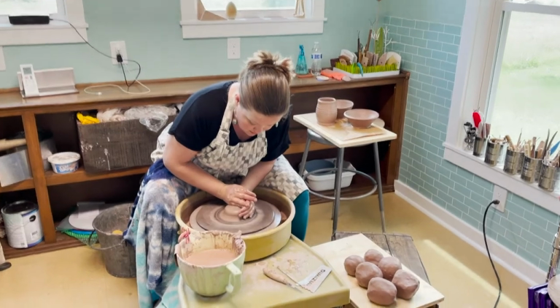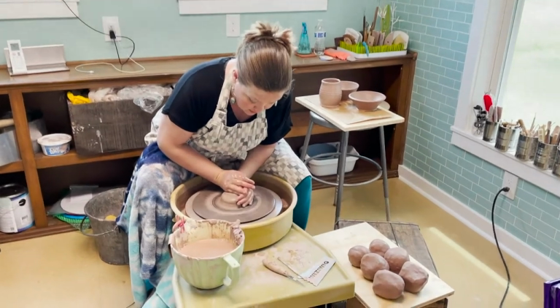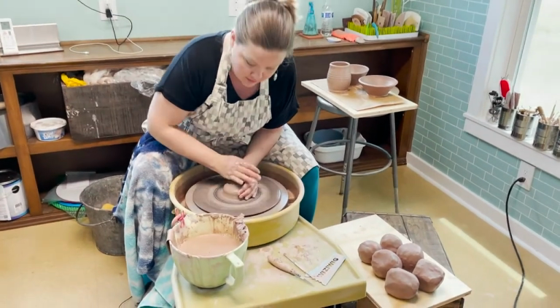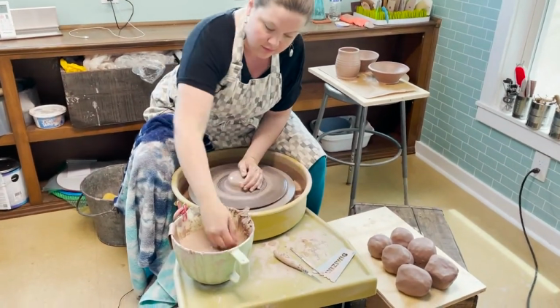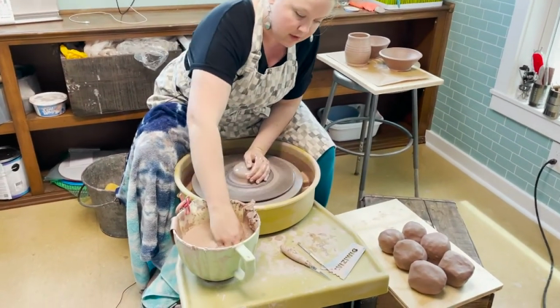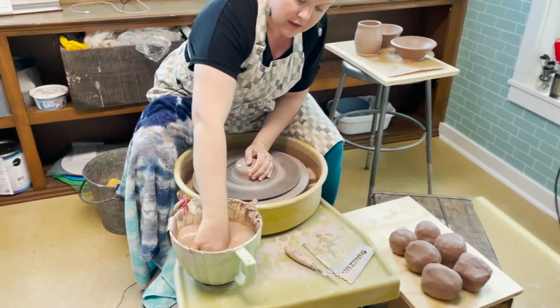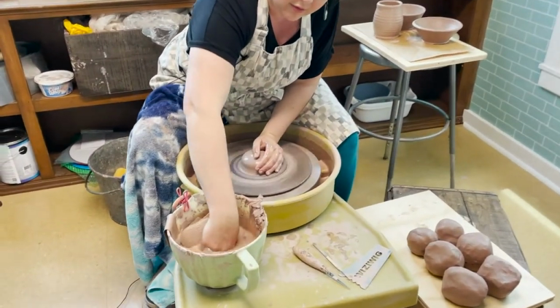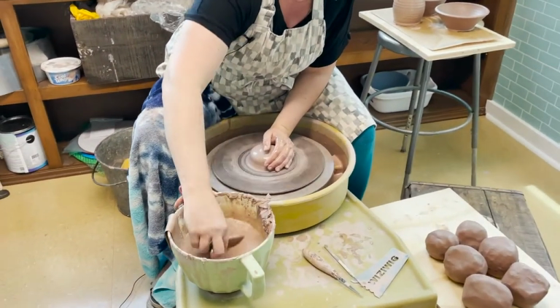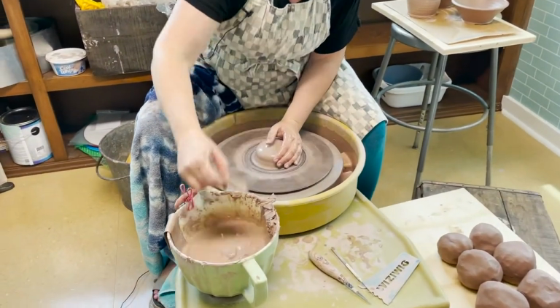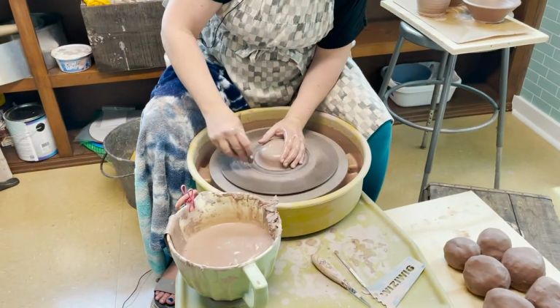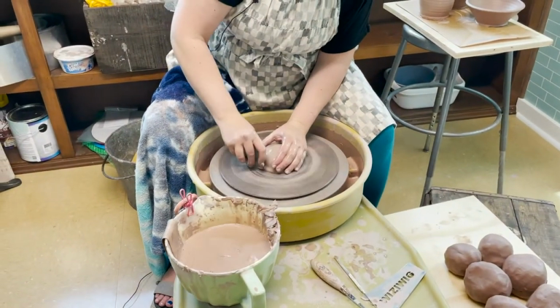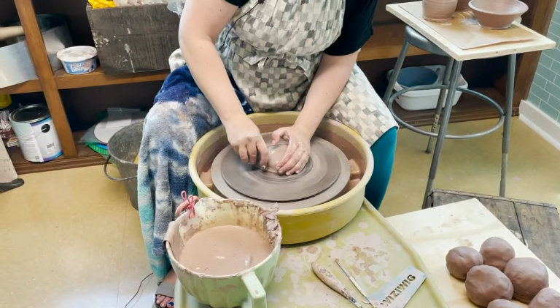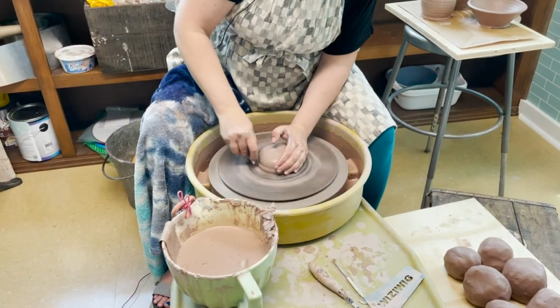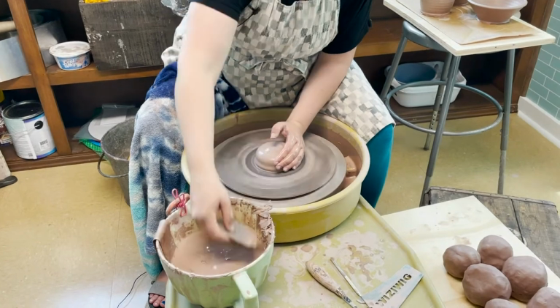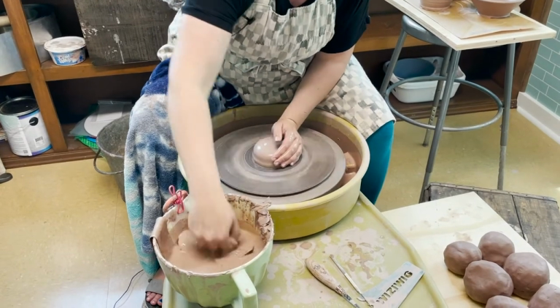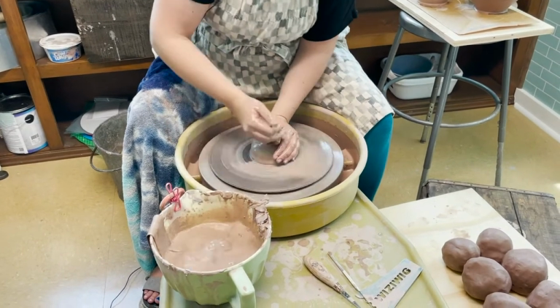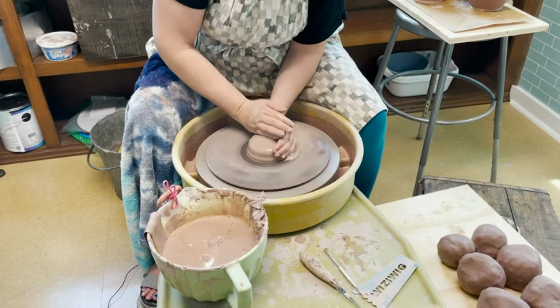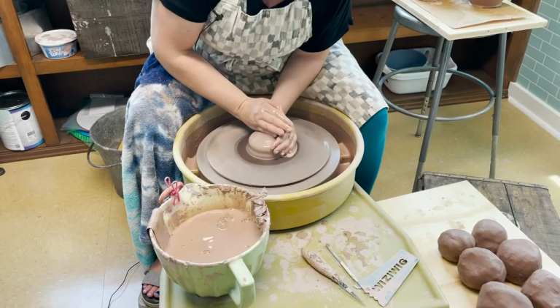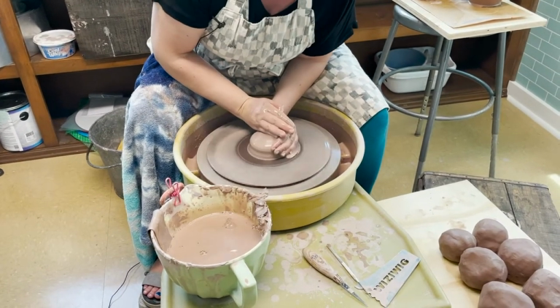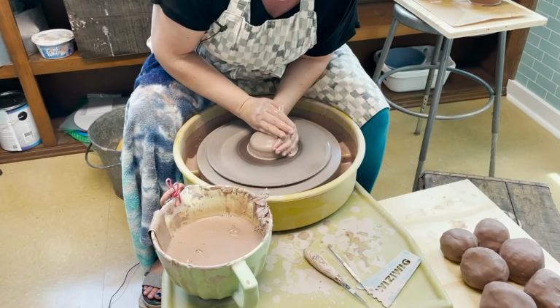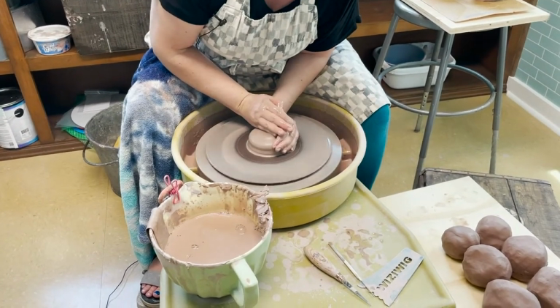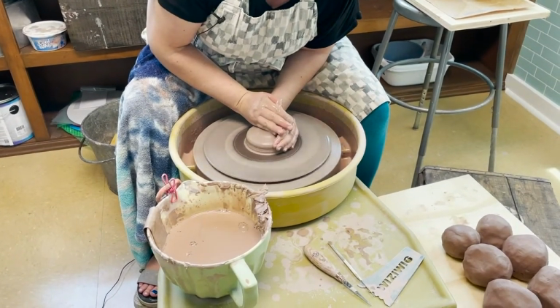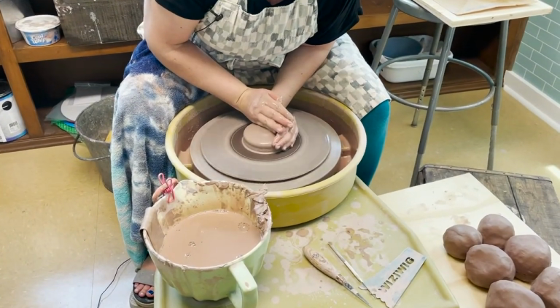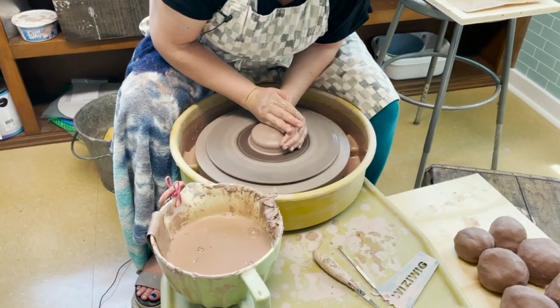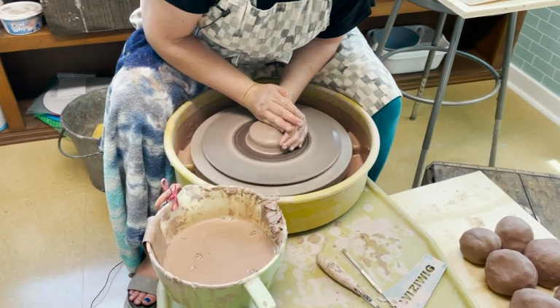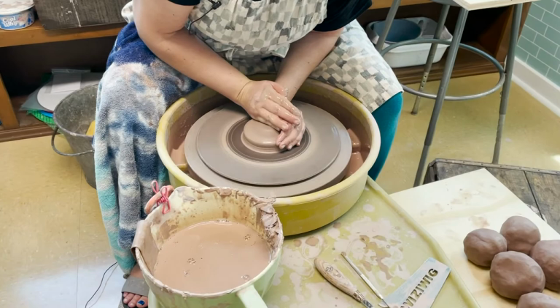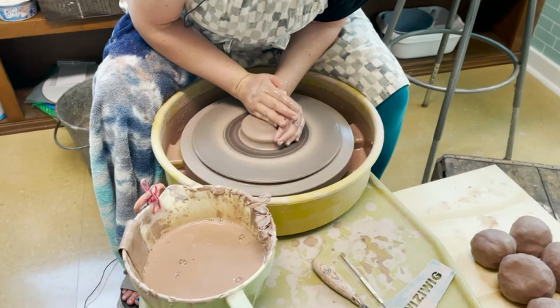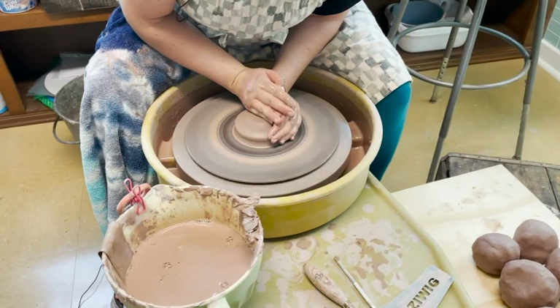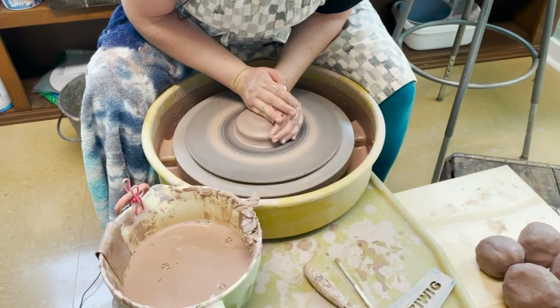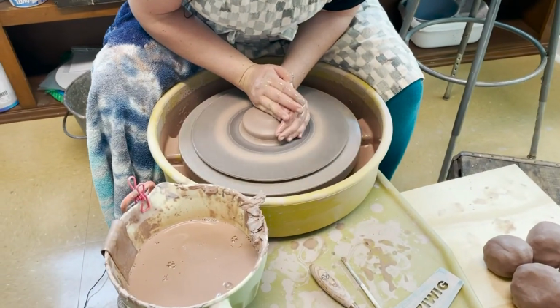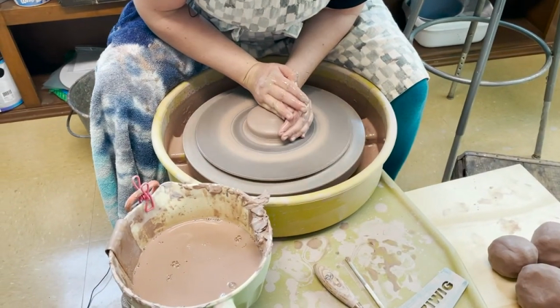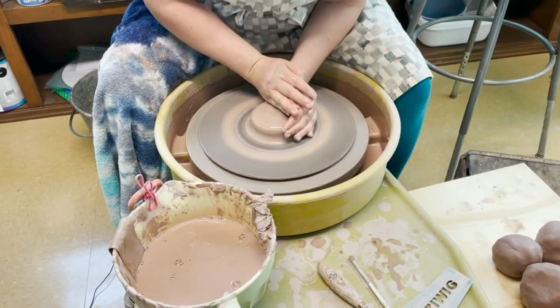All right, got a little something in there. Let's get this puppy — it's fighting me. There we go.